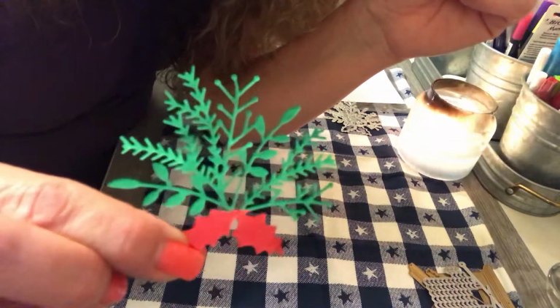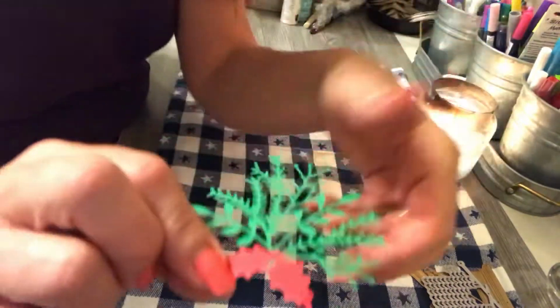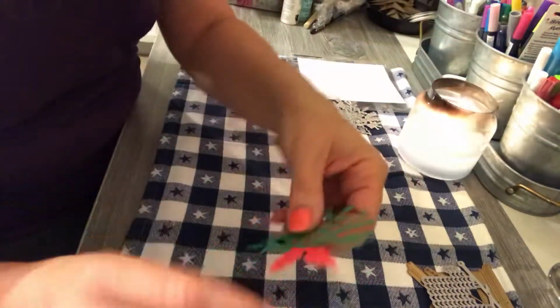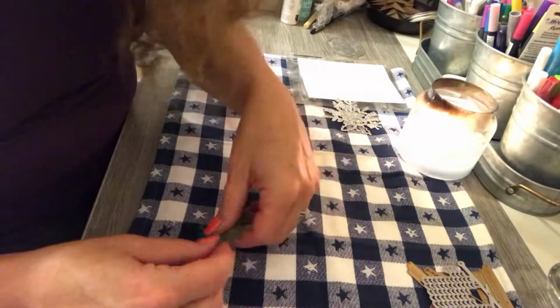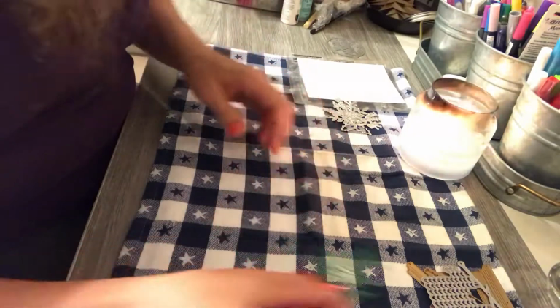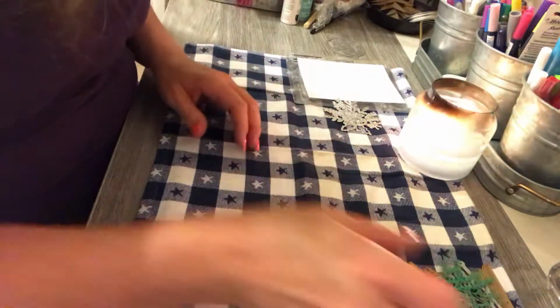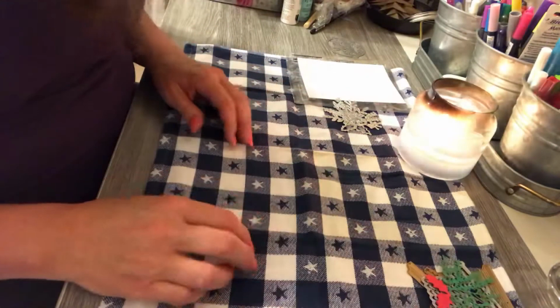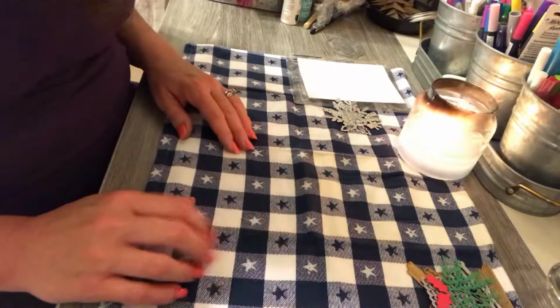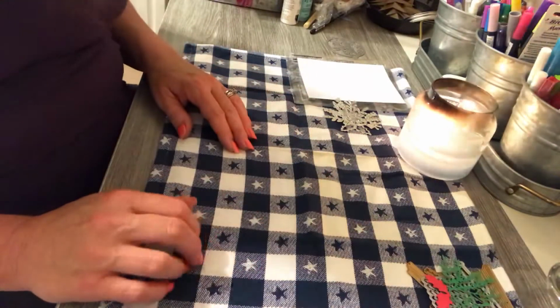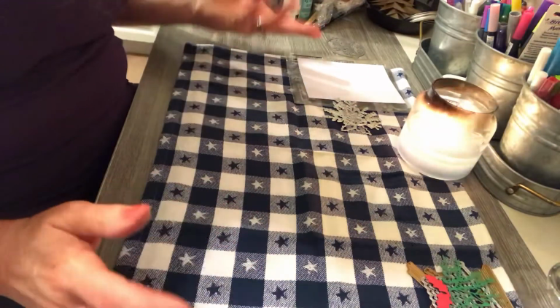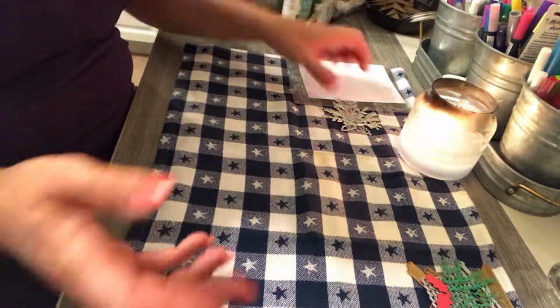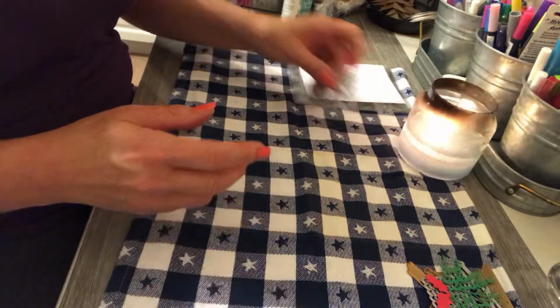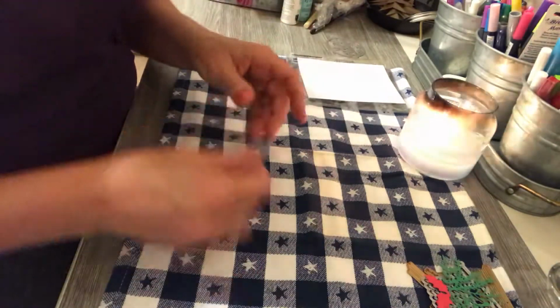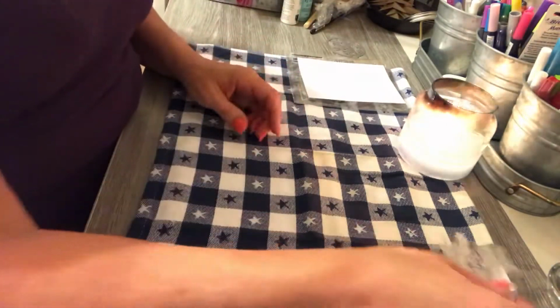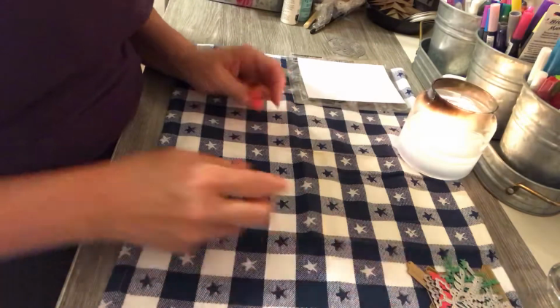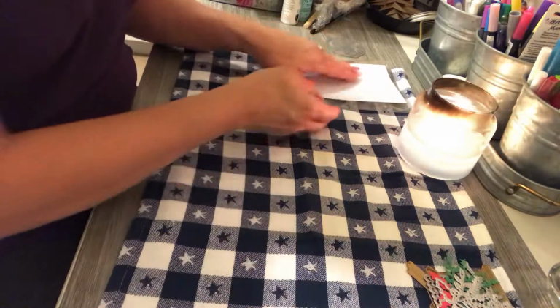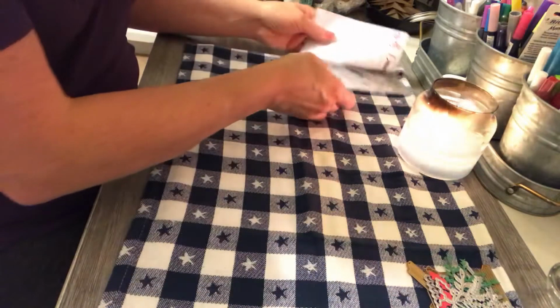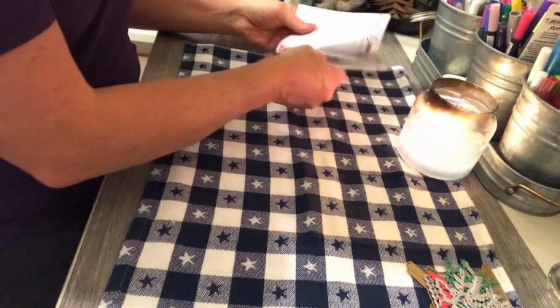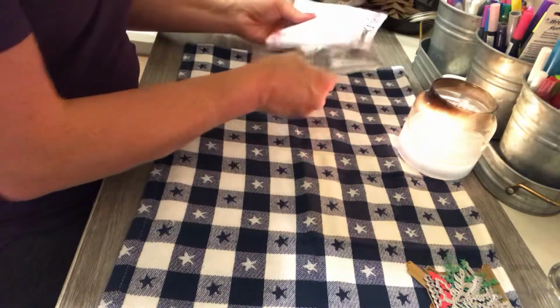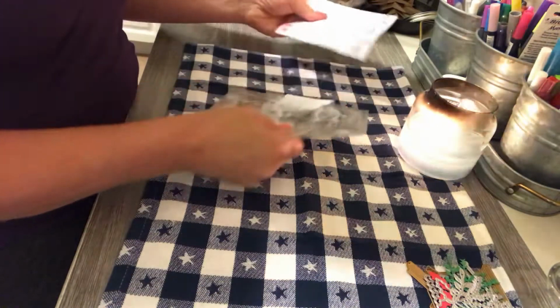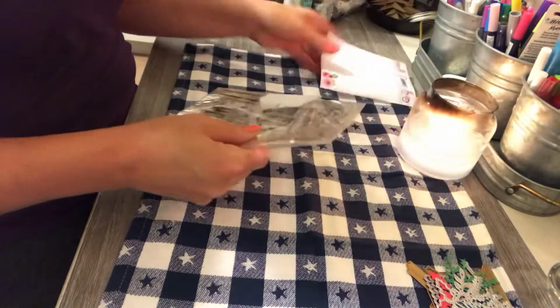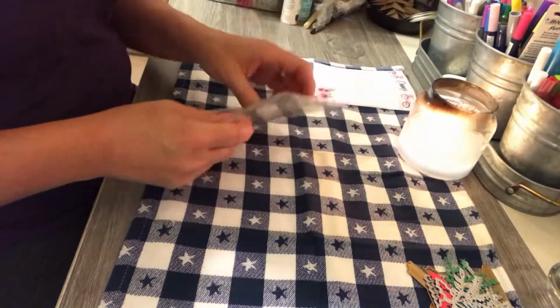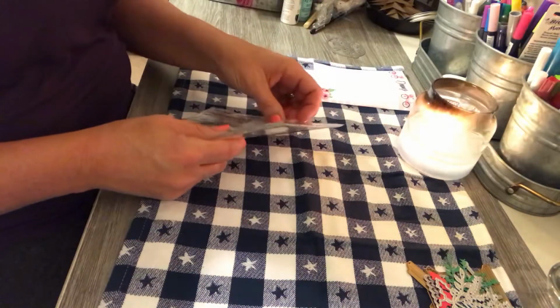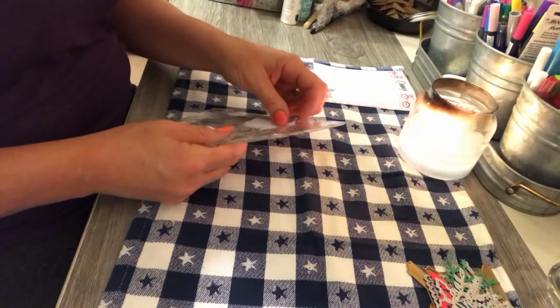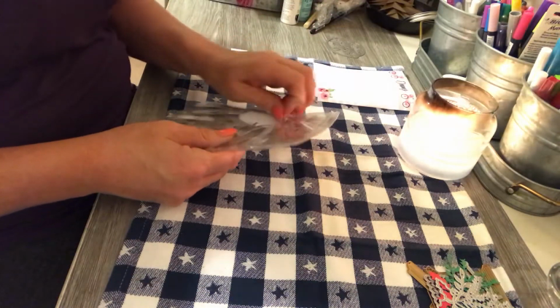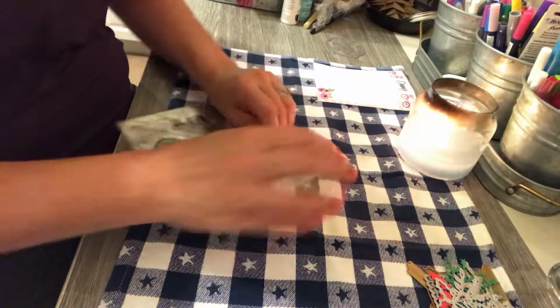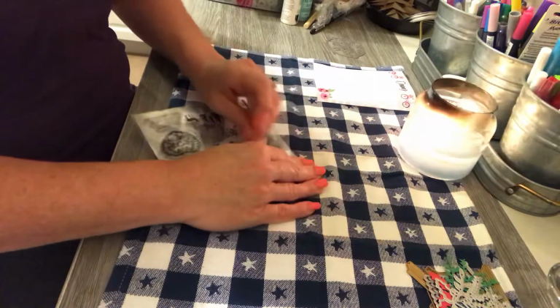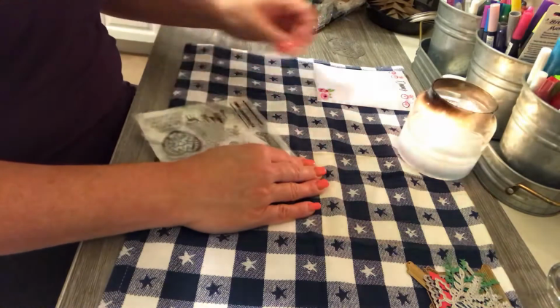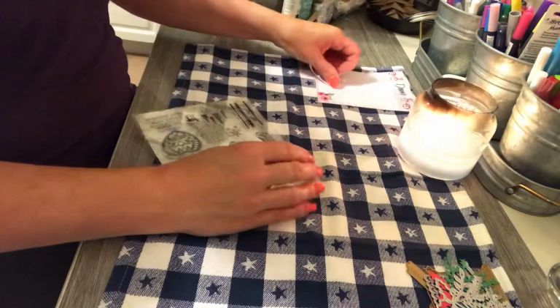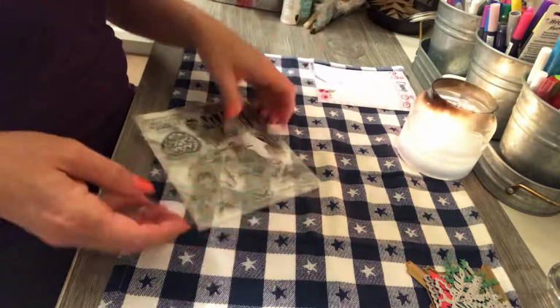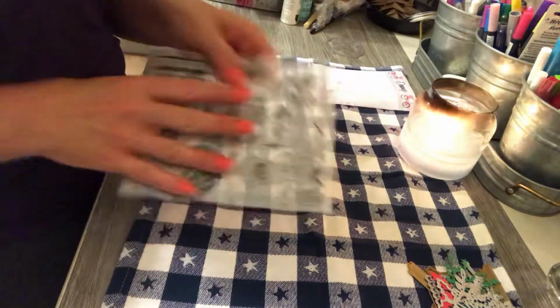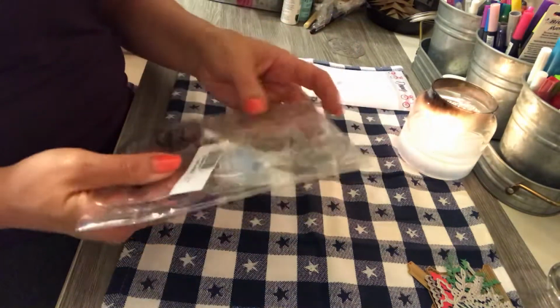They look so nice in the display and the picture on the website, and then you get them and it's just hard to figure out. I also ordered — and I haven't tried these yet — but these are some stamps.